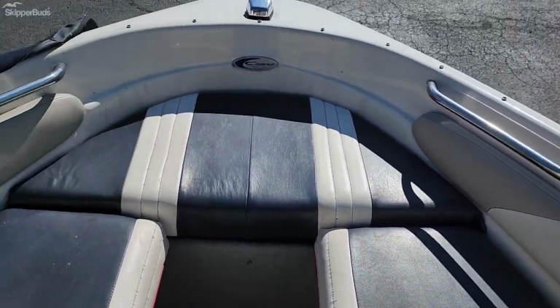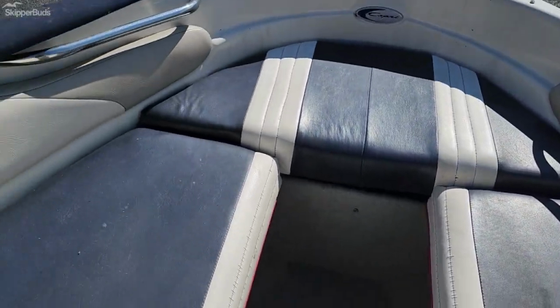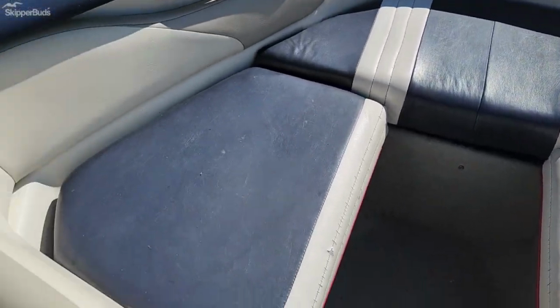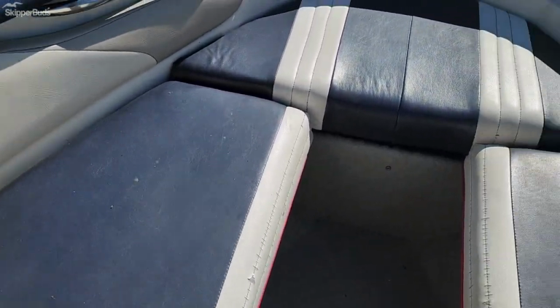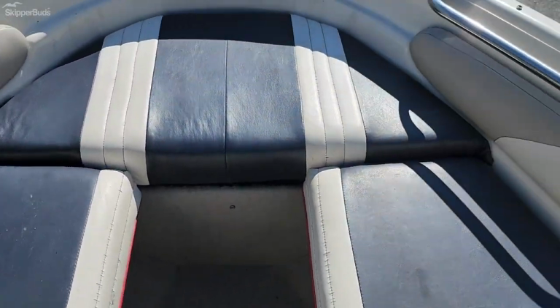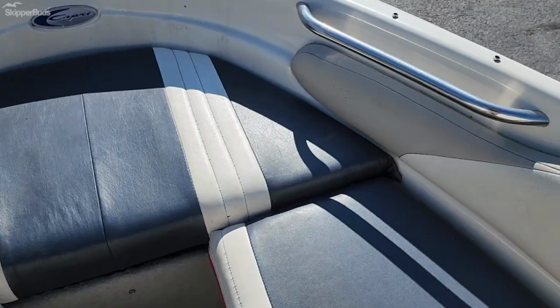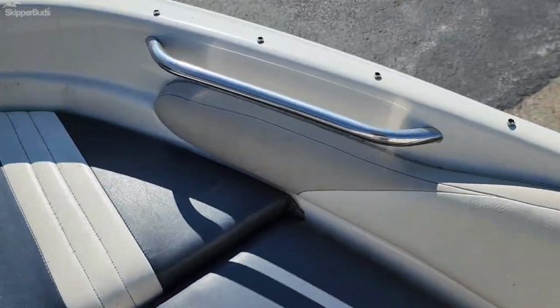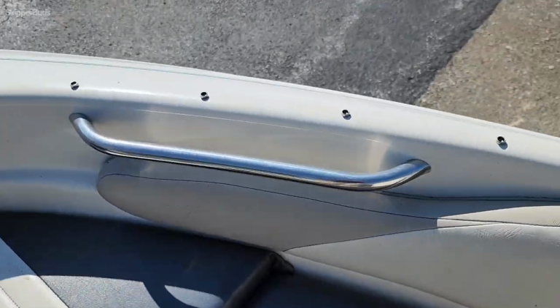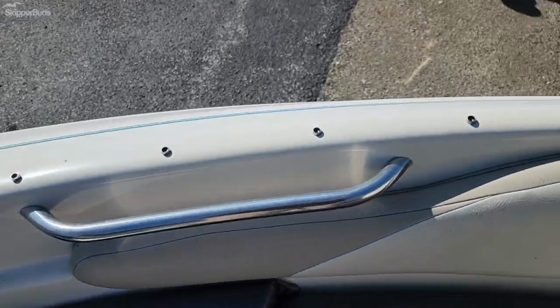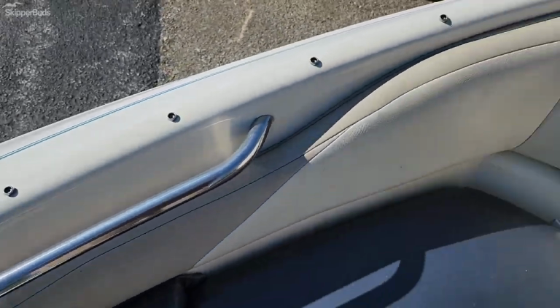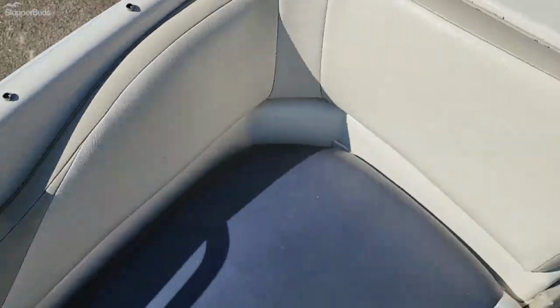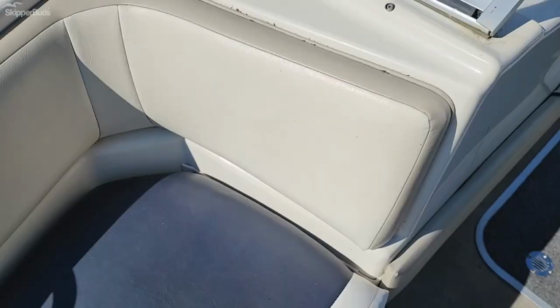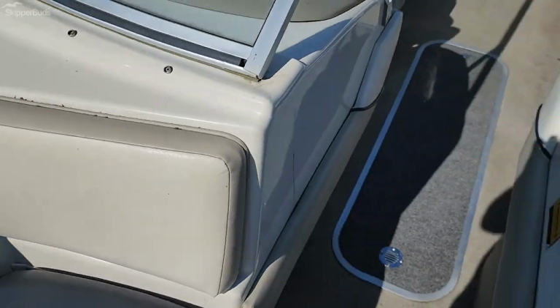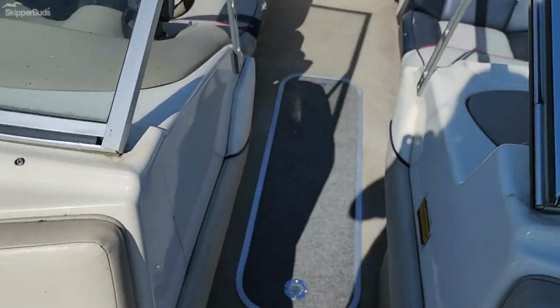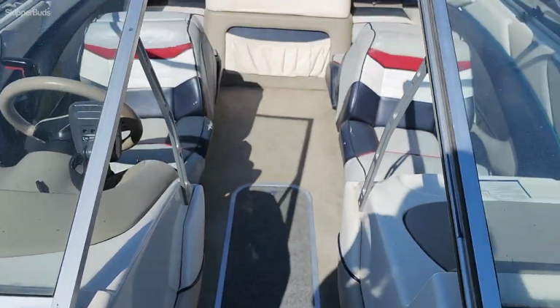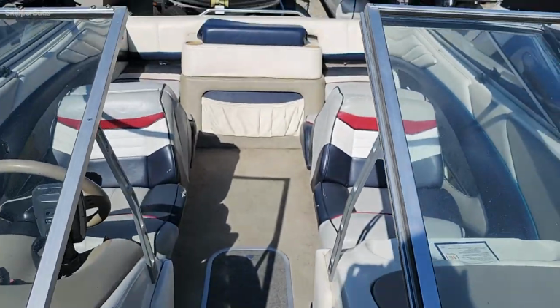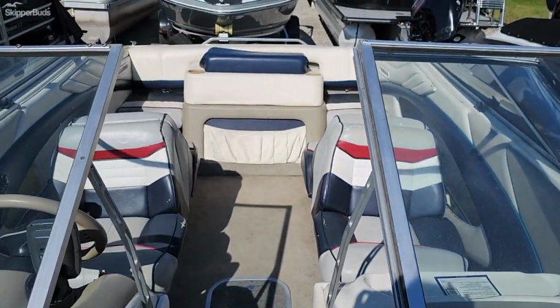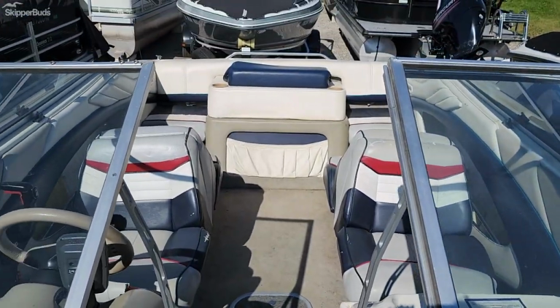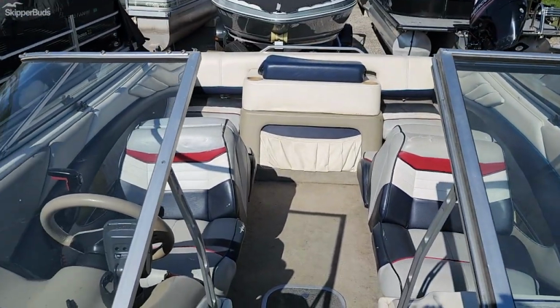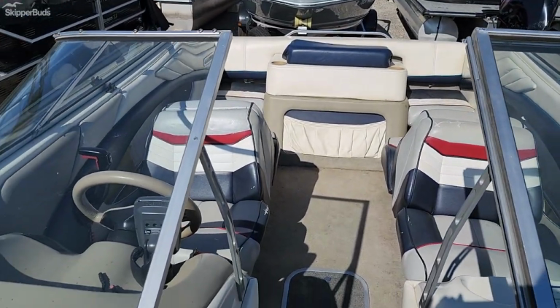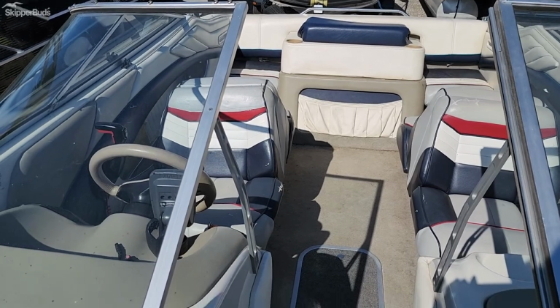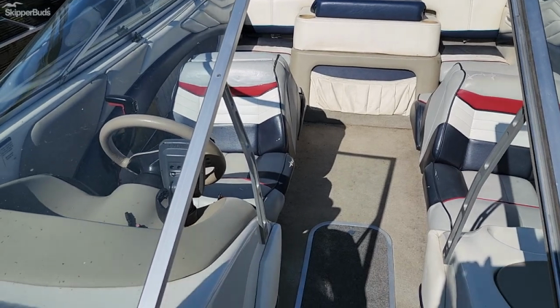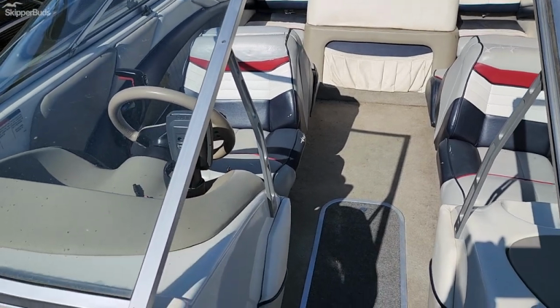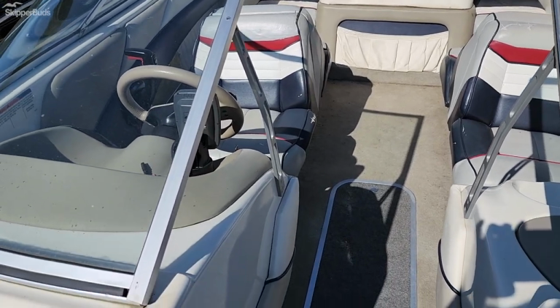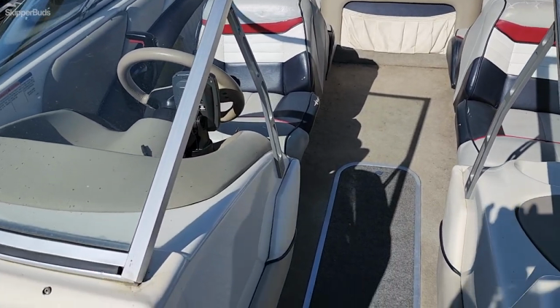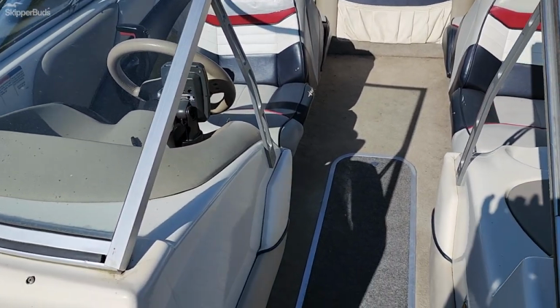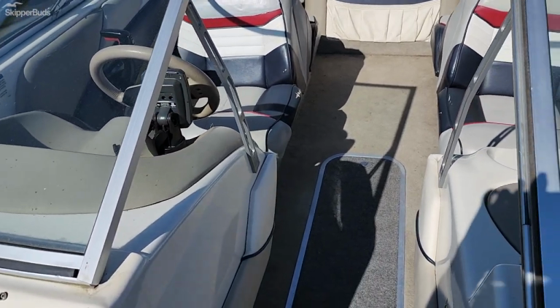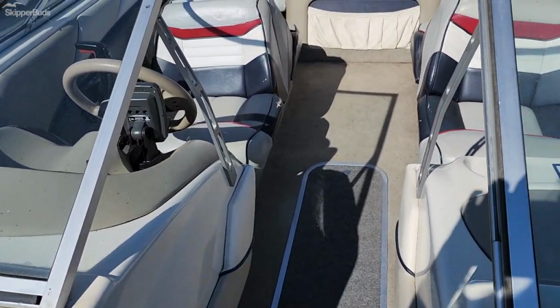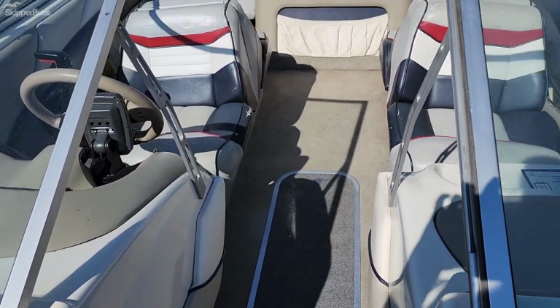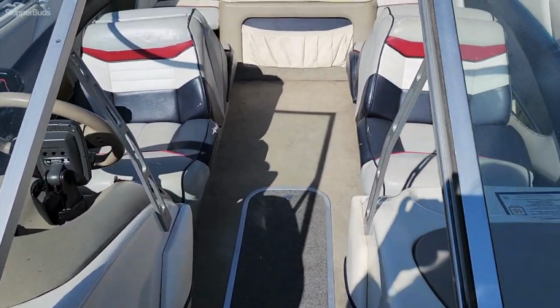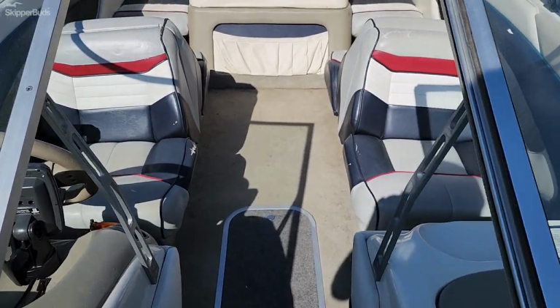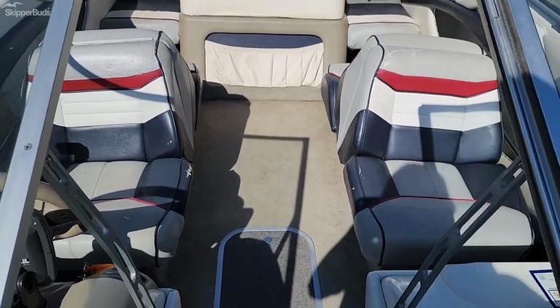Seating in the front here. Walk-through windows. Stainless grab handles. Boat runs good — it'll get you on the water without breaking the bank.